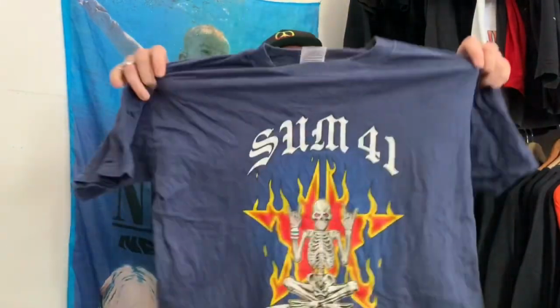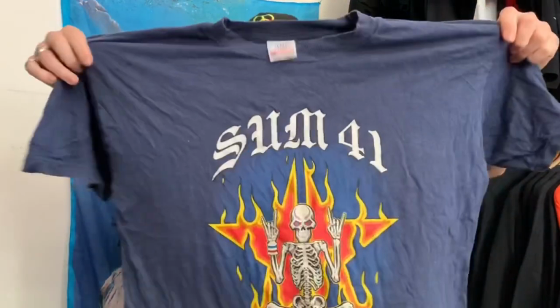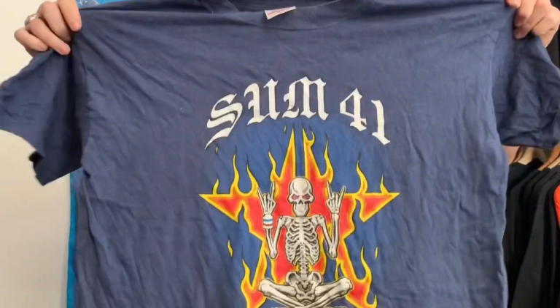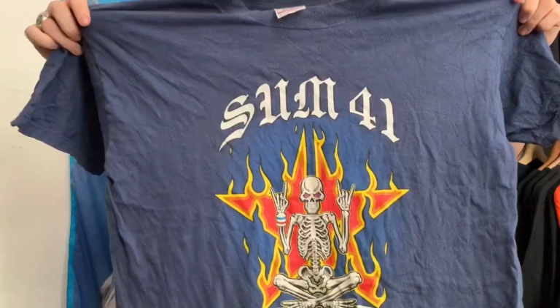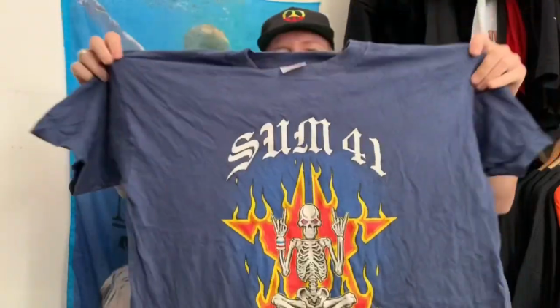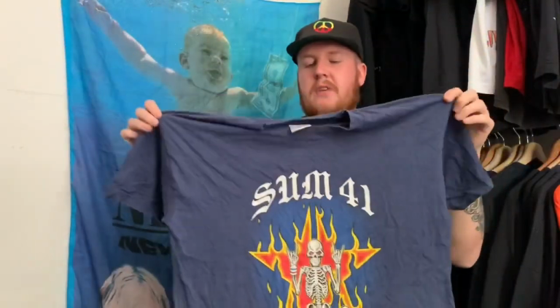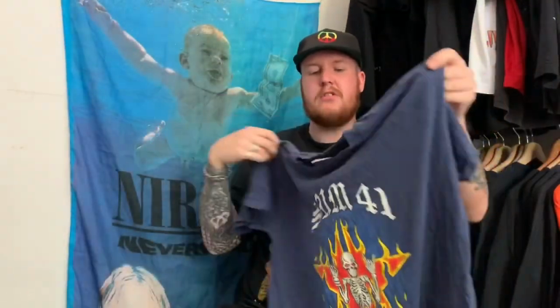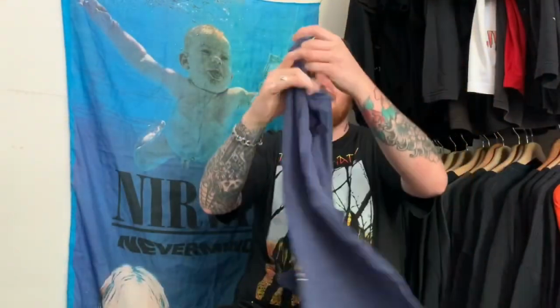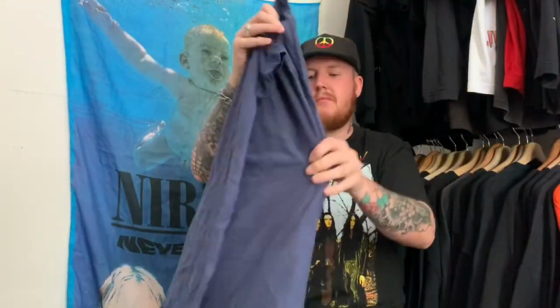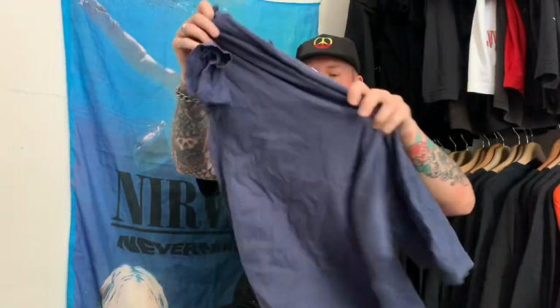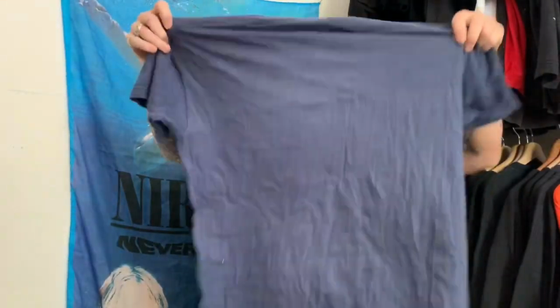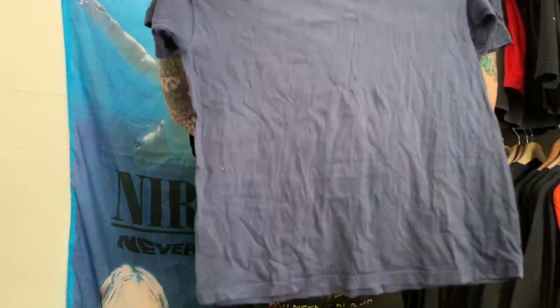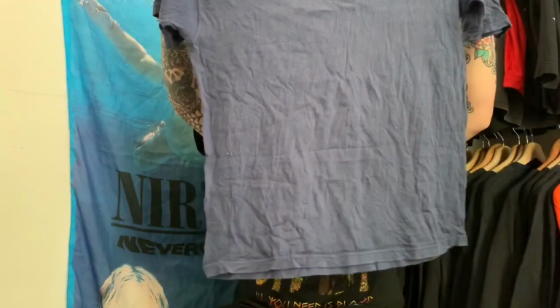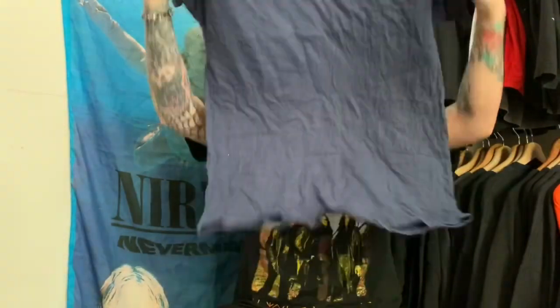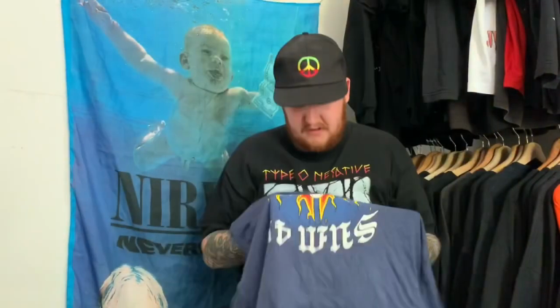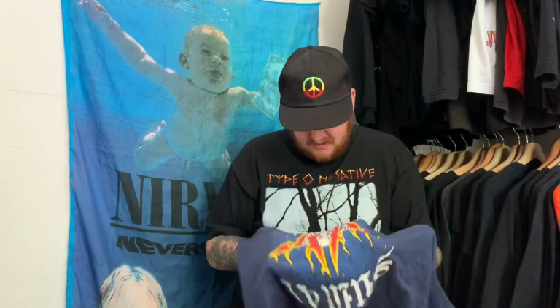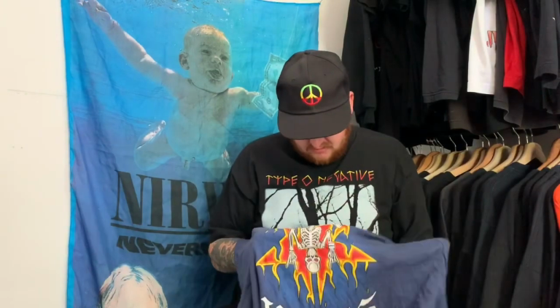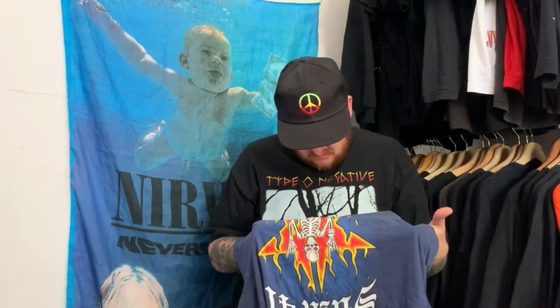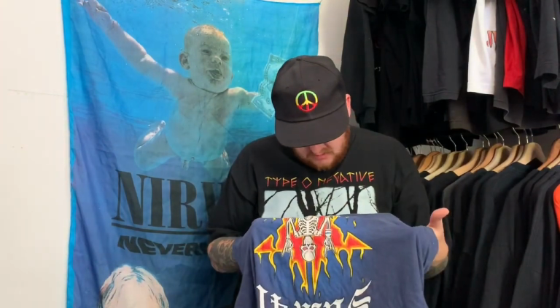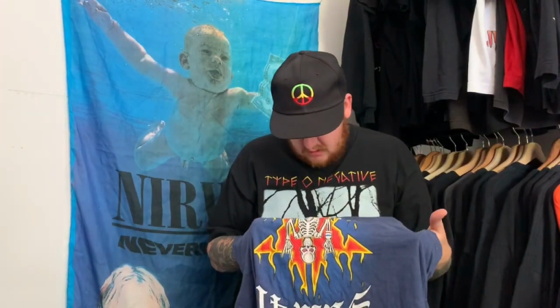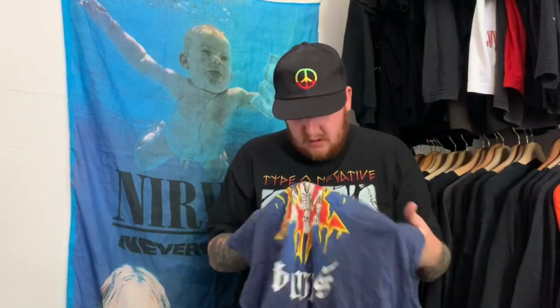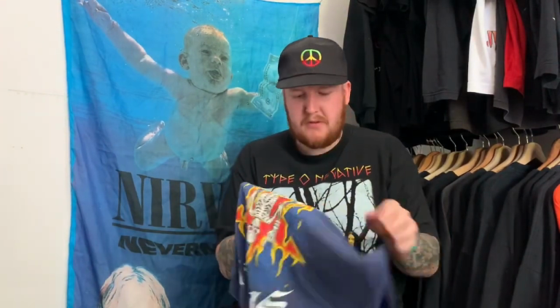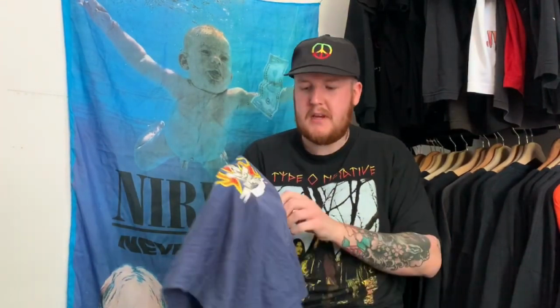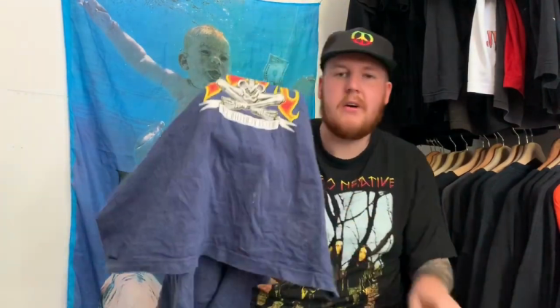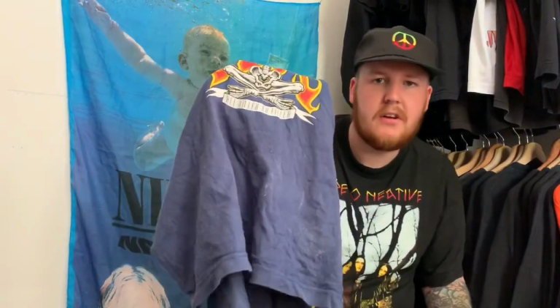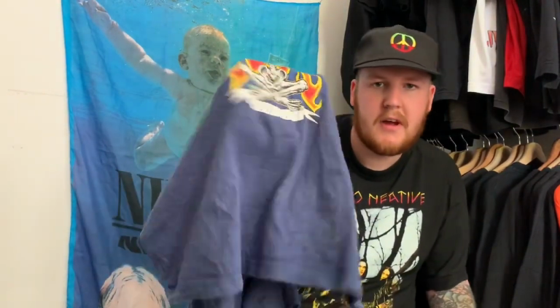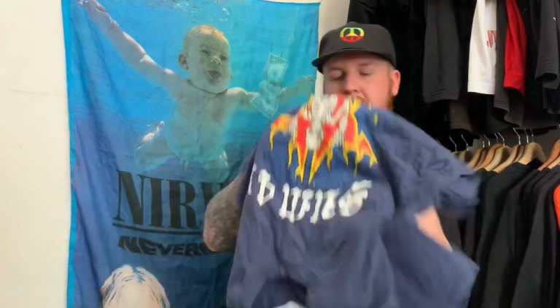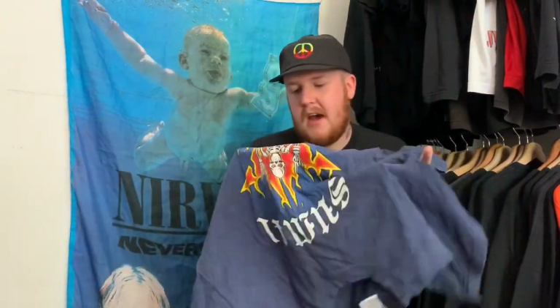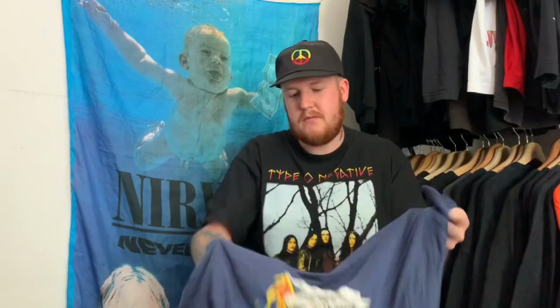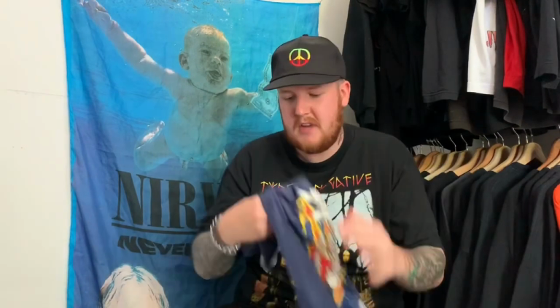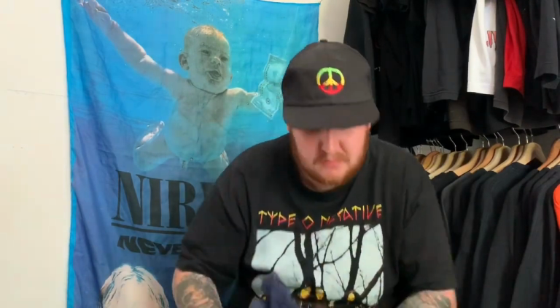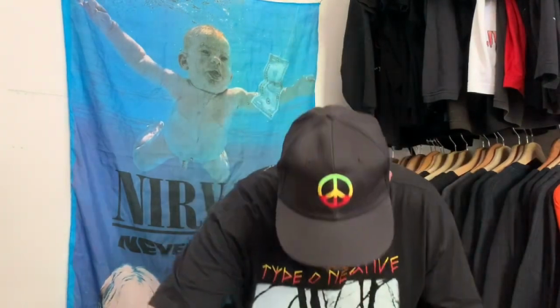Nice little Sum 41 shirt — you don't really see Sum 41 stuff, it's kind of uncommon. Nothing on the back. No timestamps on it but it's from the All Killer No Filler days, which is pretty sick.